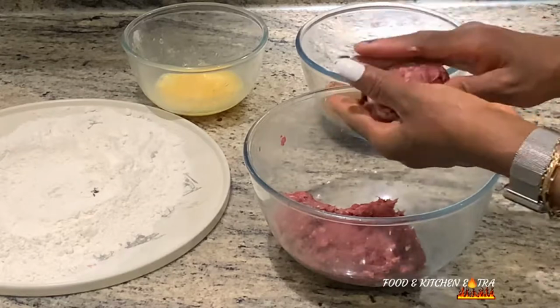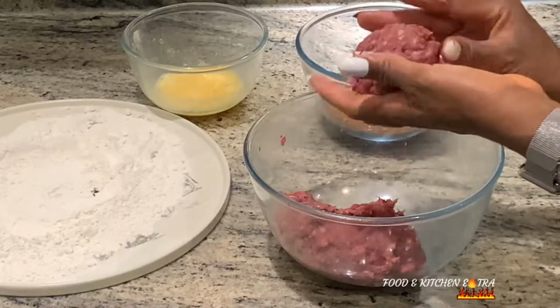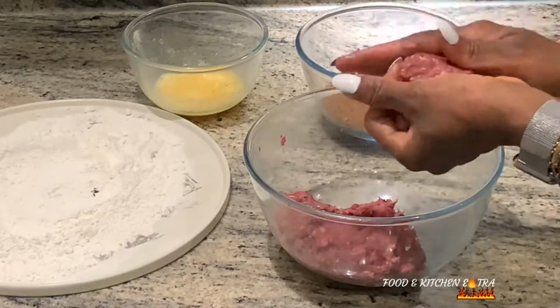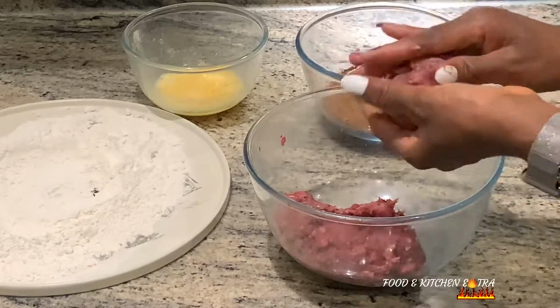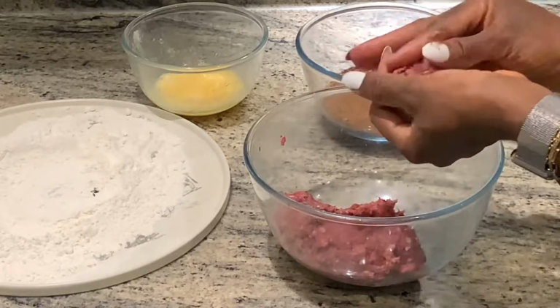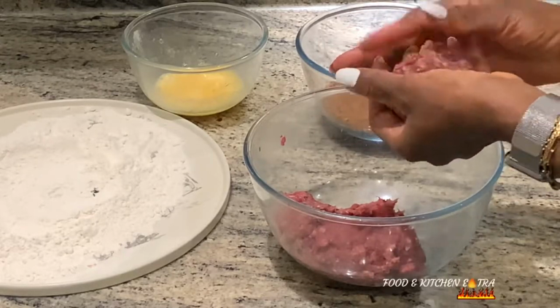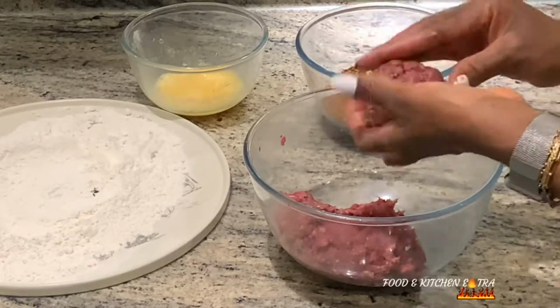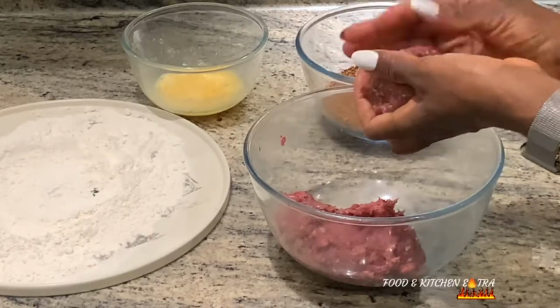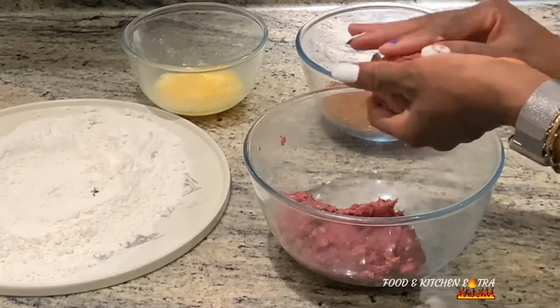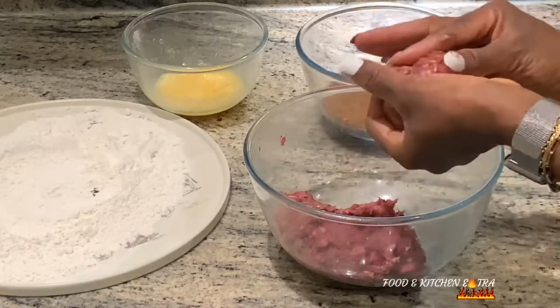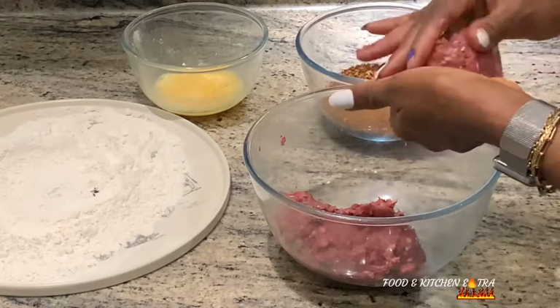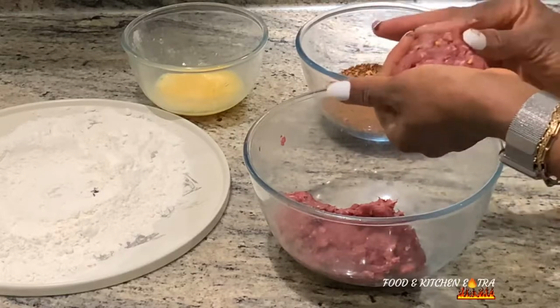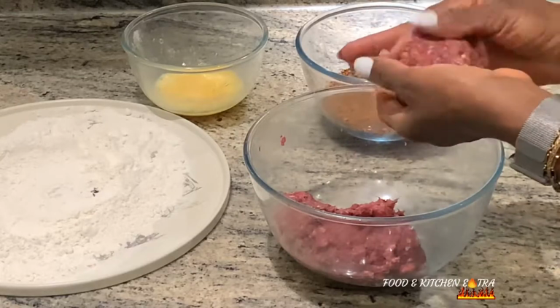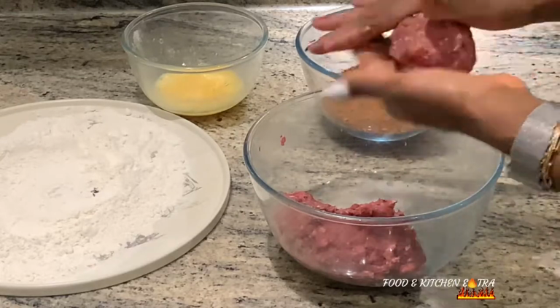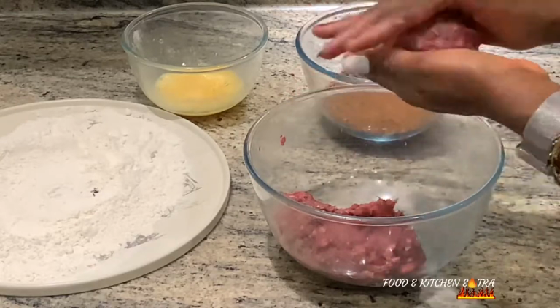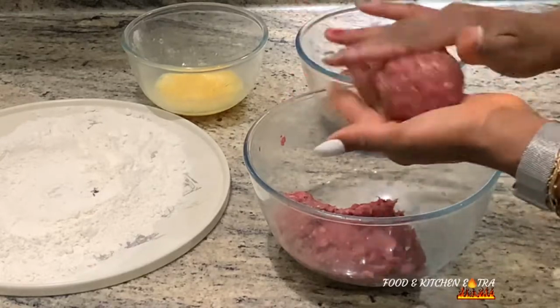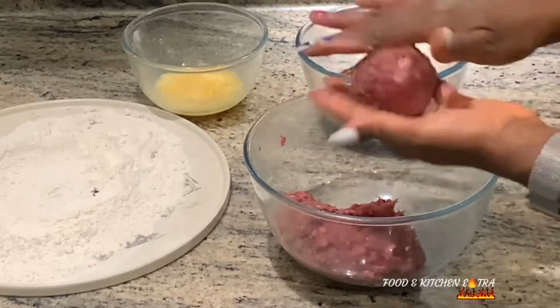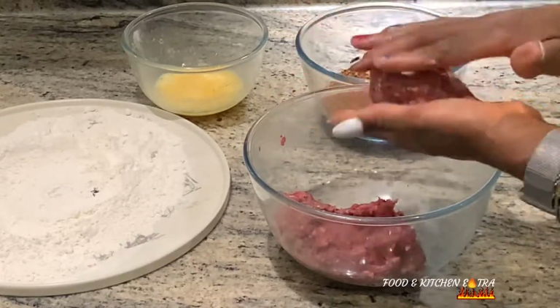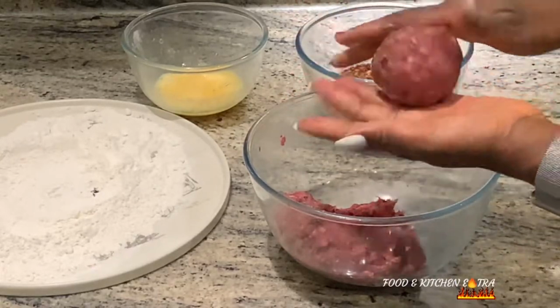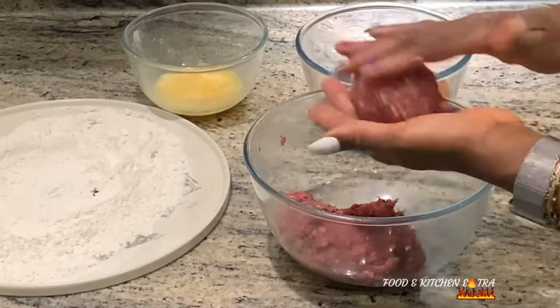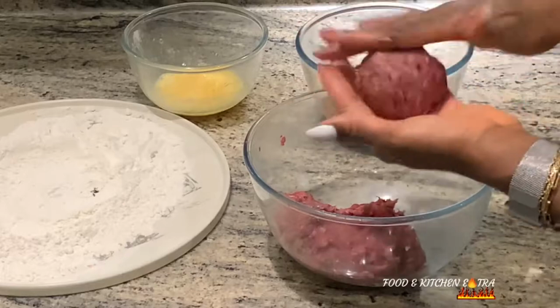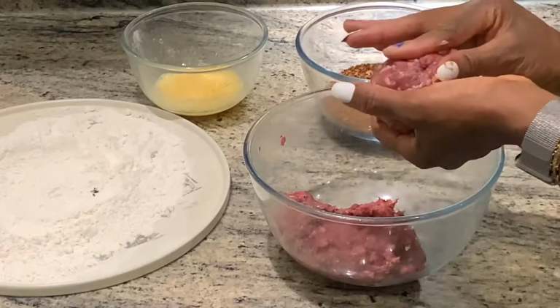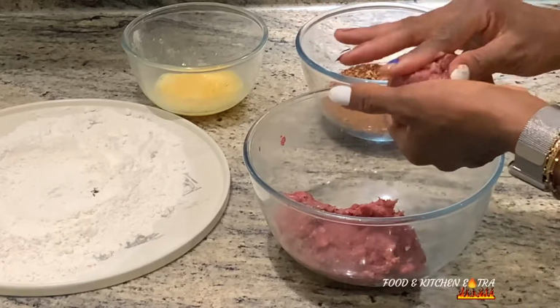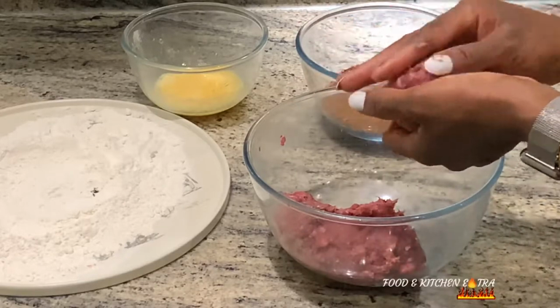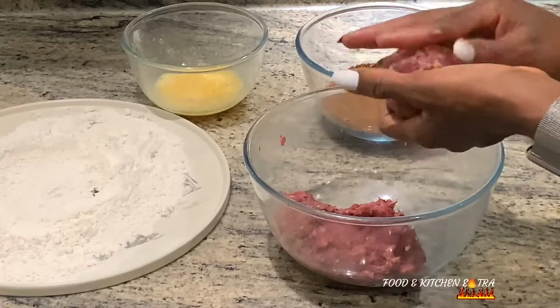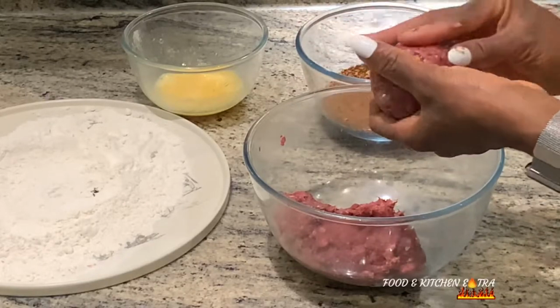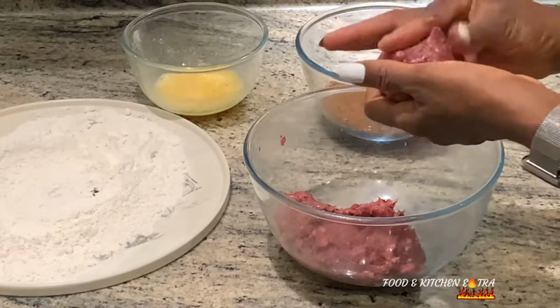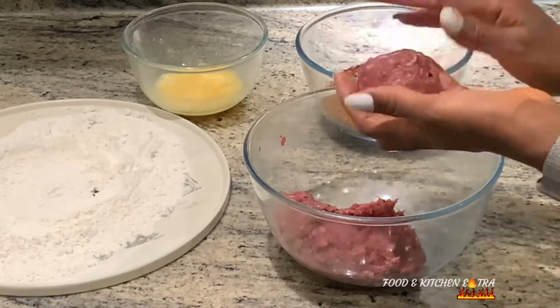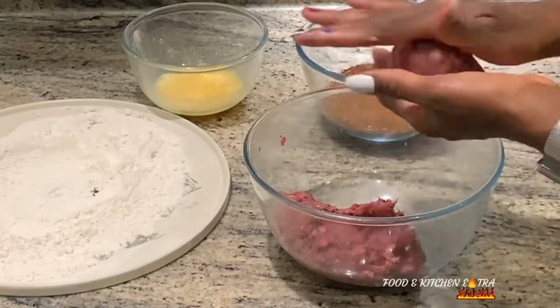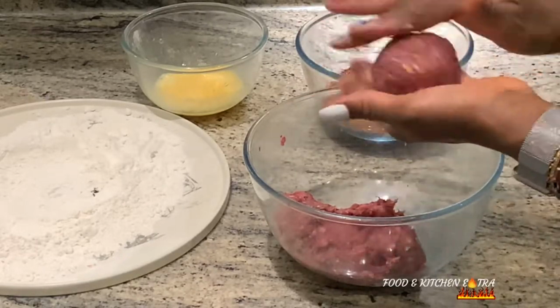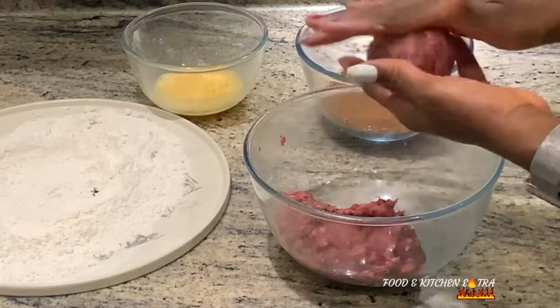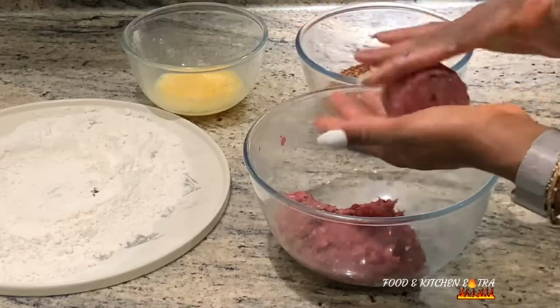After wrapping all the eggs in my beef mixture, I will then begin the process of frying. The oil should not be too hot — it should be on medium heat so that the beef will actually cook thoroughly.